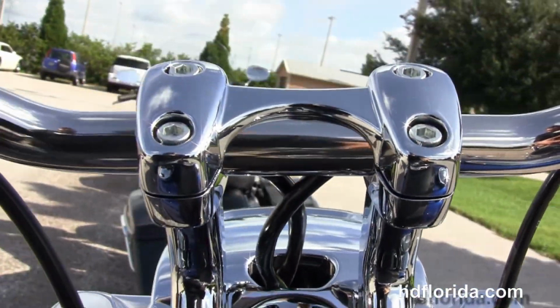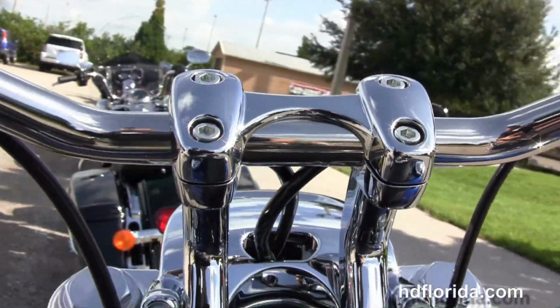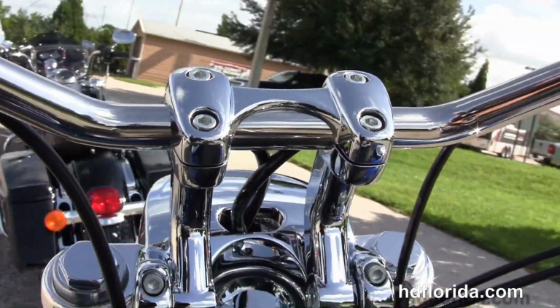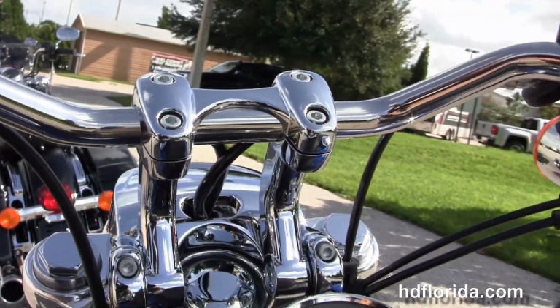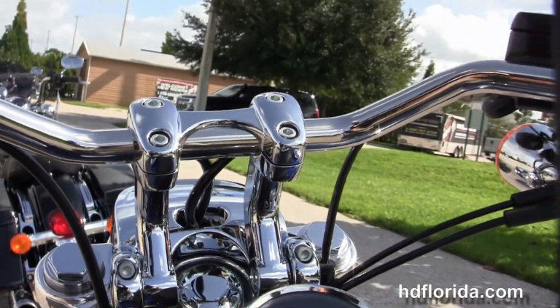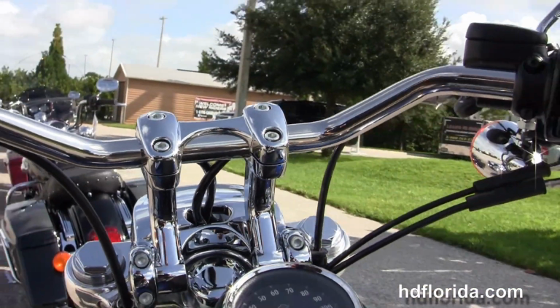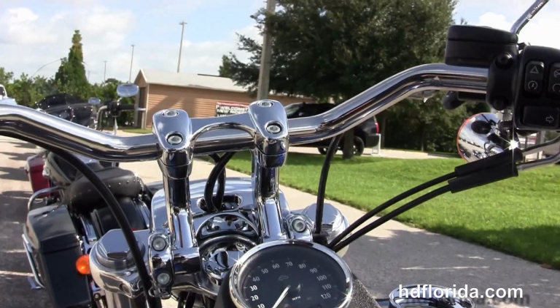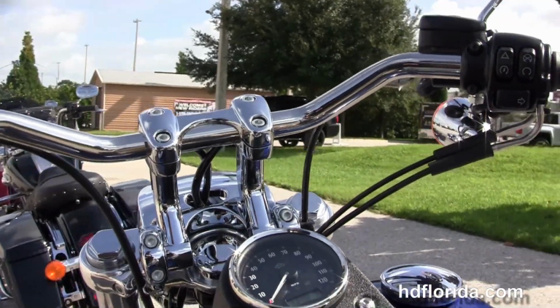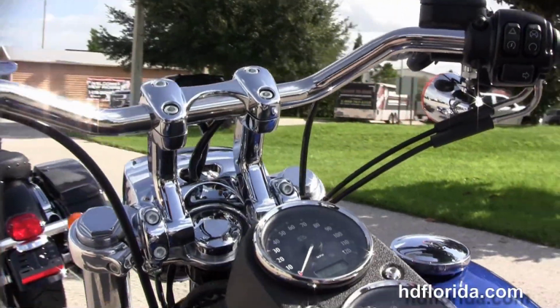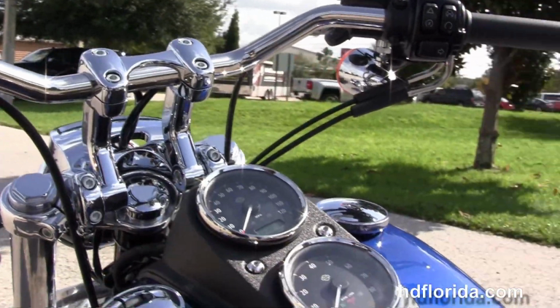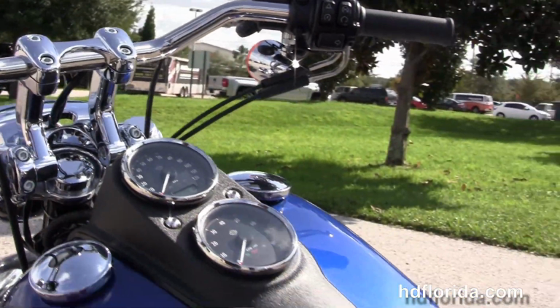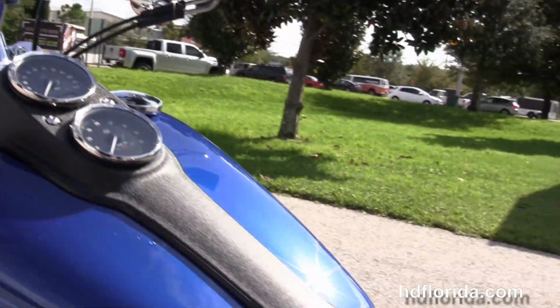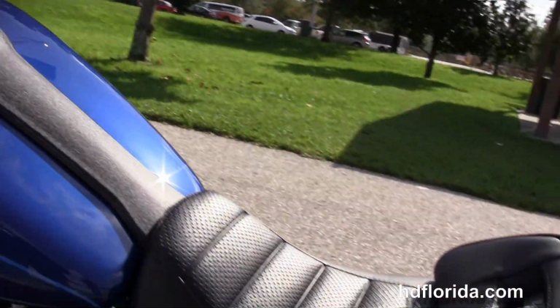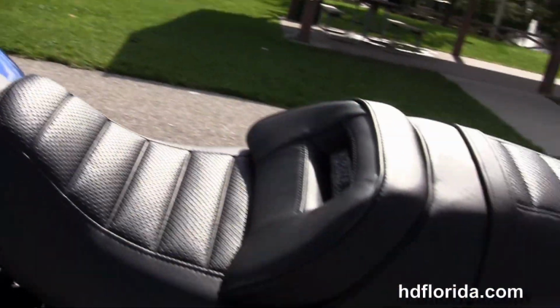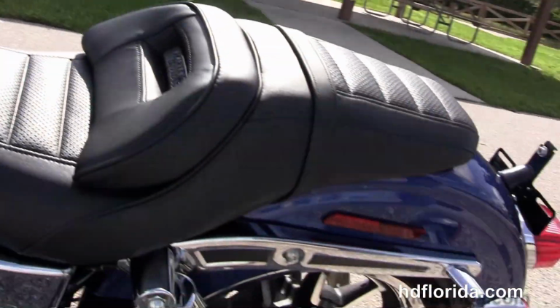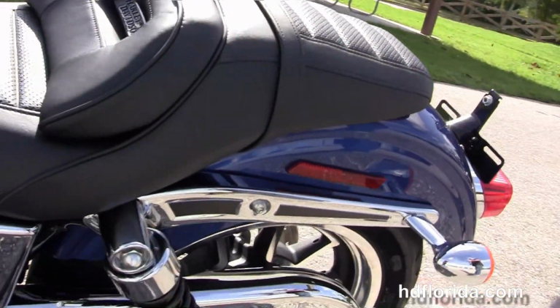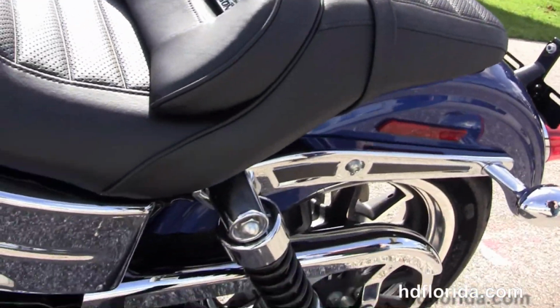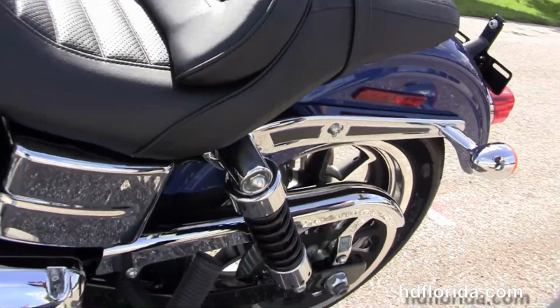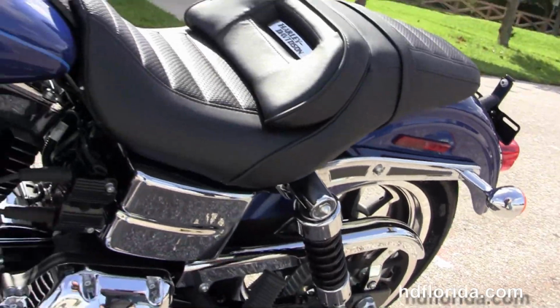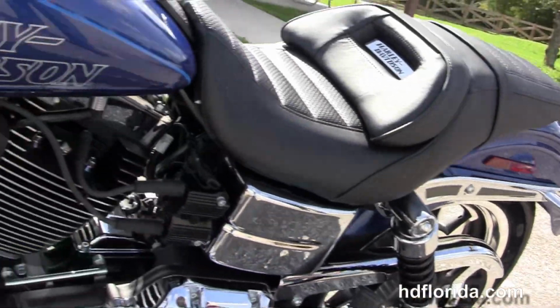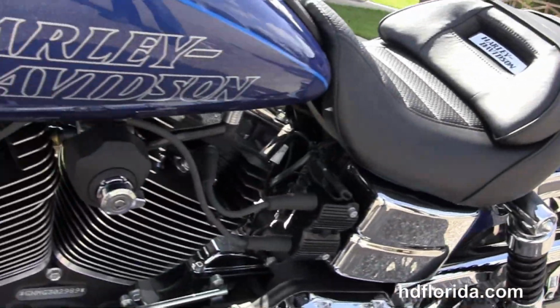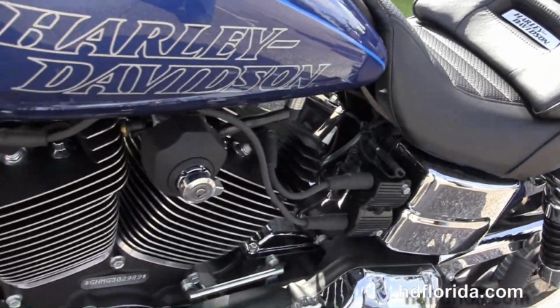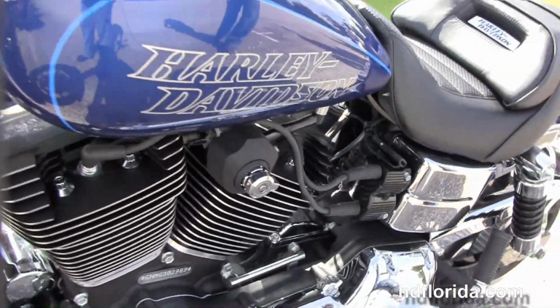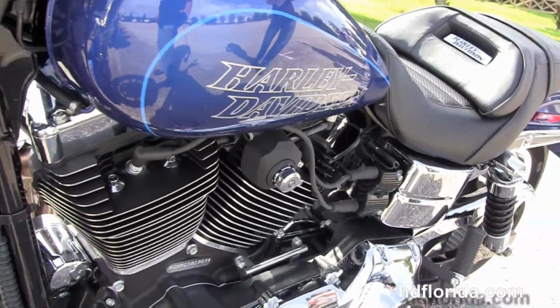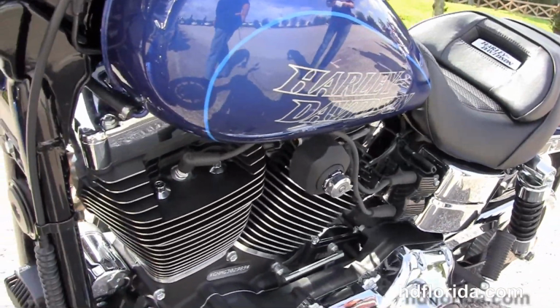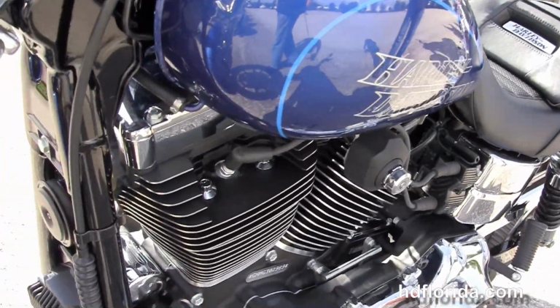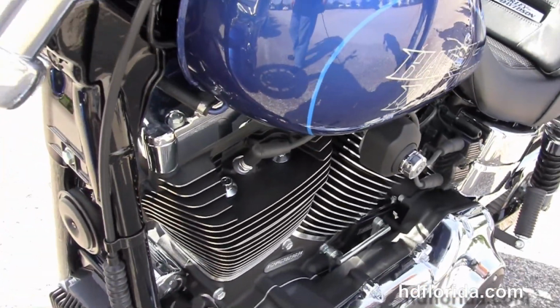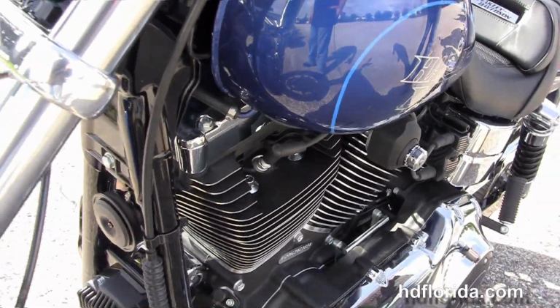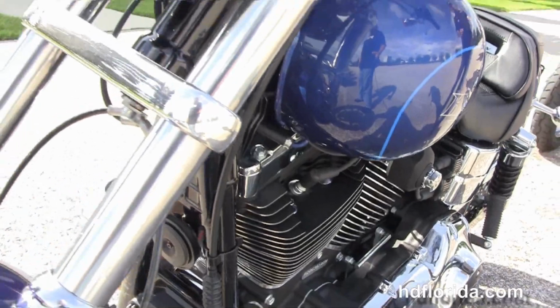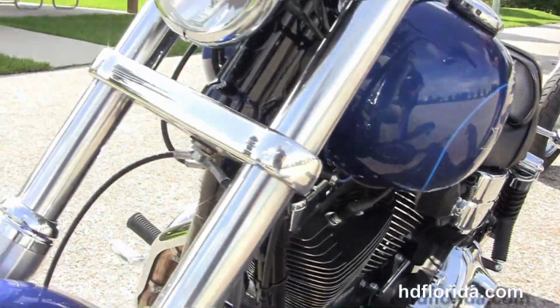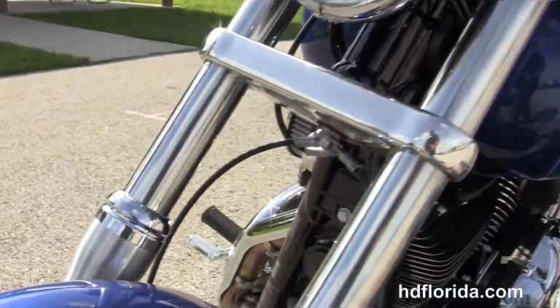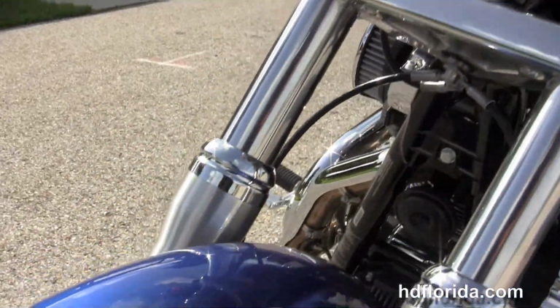Out front we've got the adjustable riser that gives you almost 2.5 inches of adjustment forward and aft. We've got the black and chrome headlight assembly out front with chrome trim ring. This bike has a factory upgraded key fob security system.